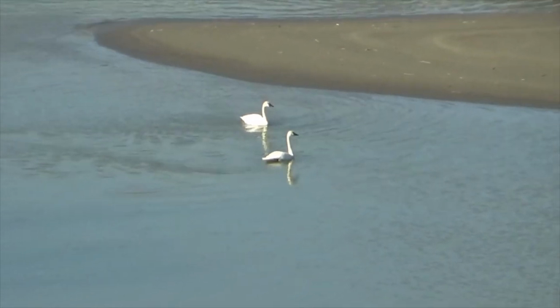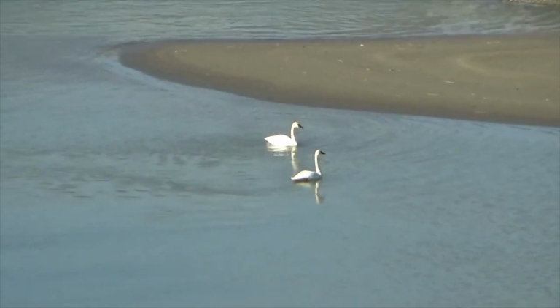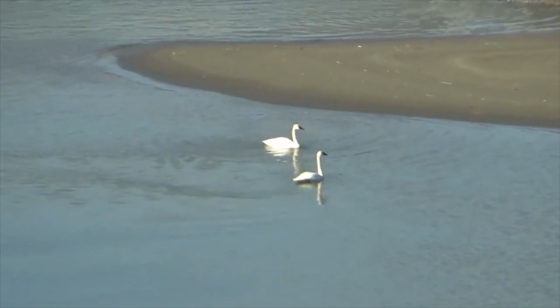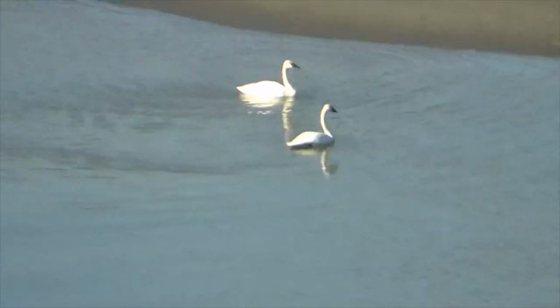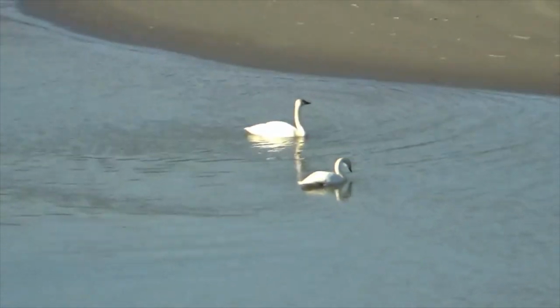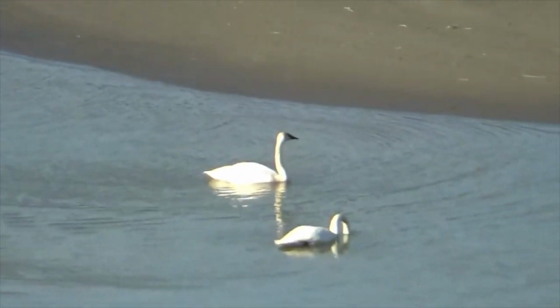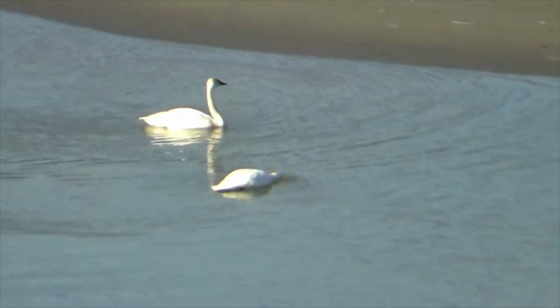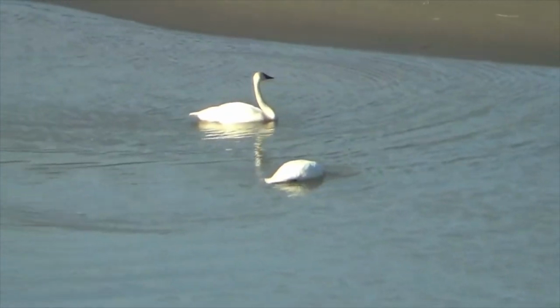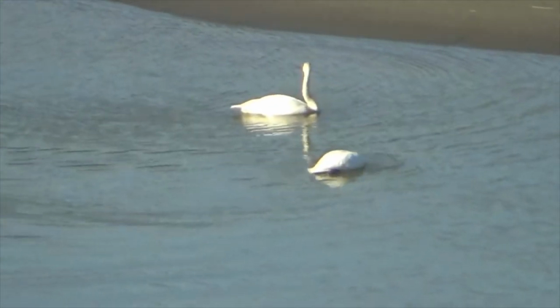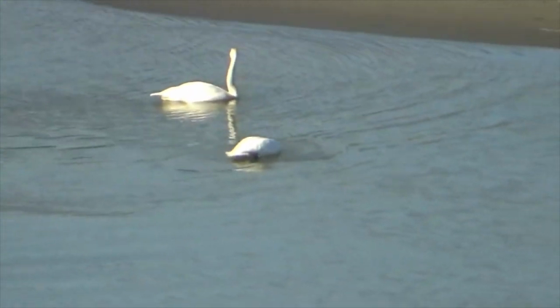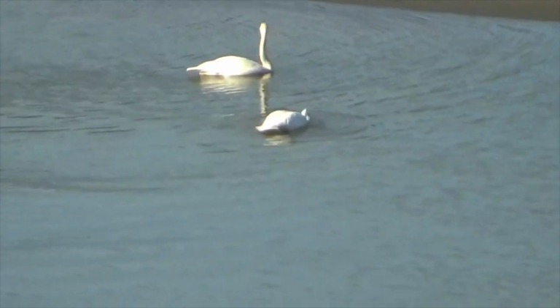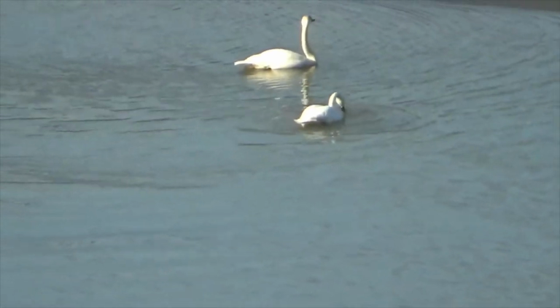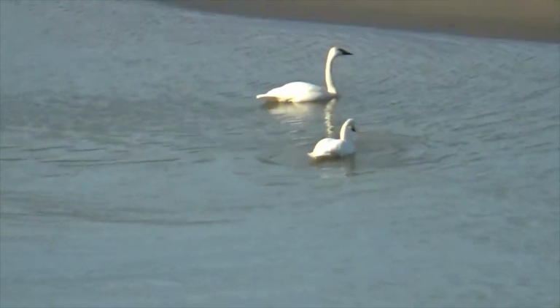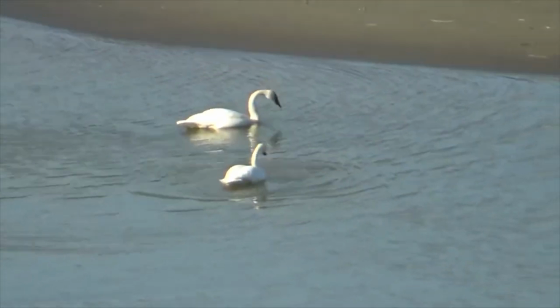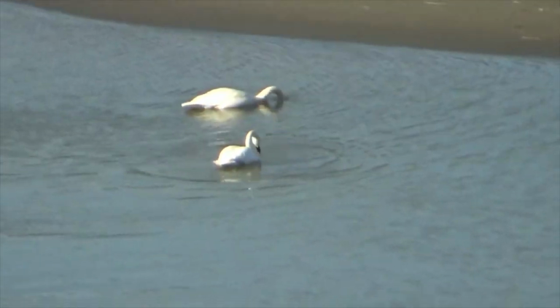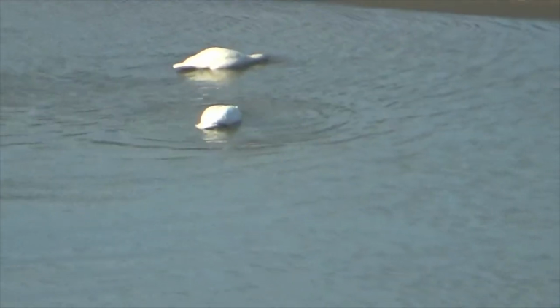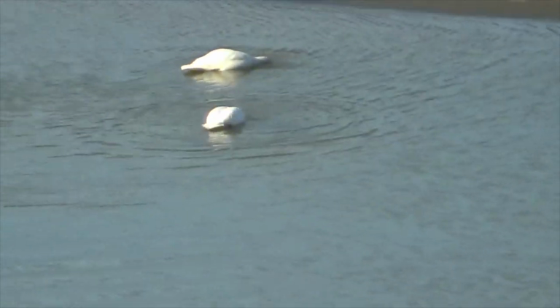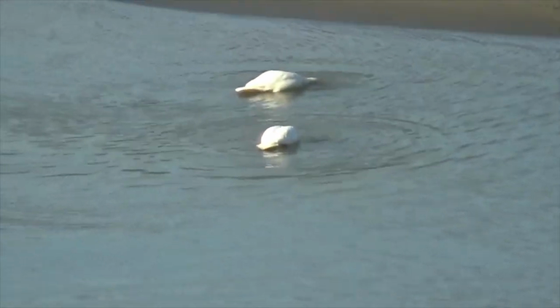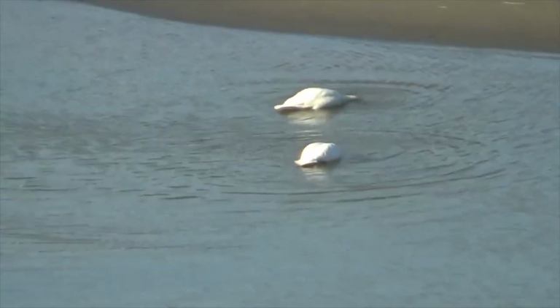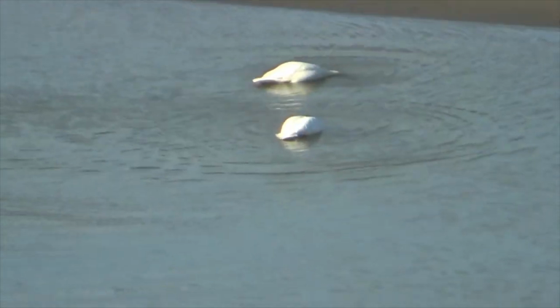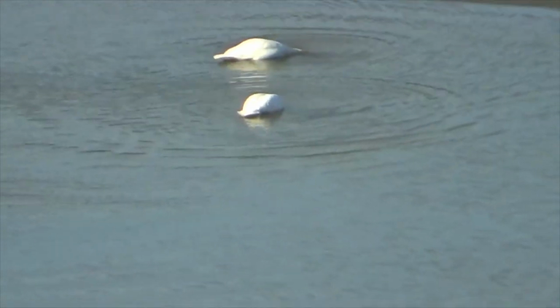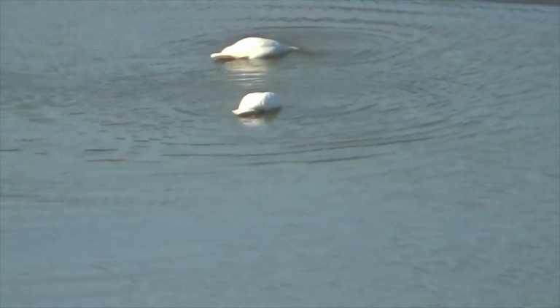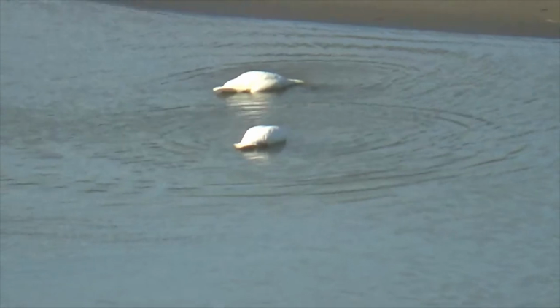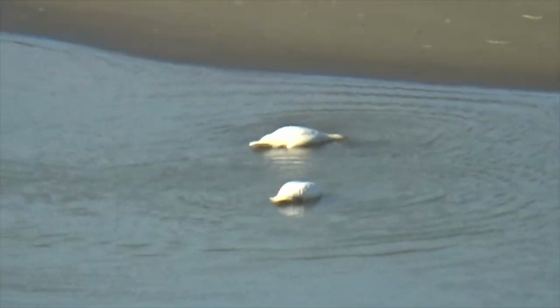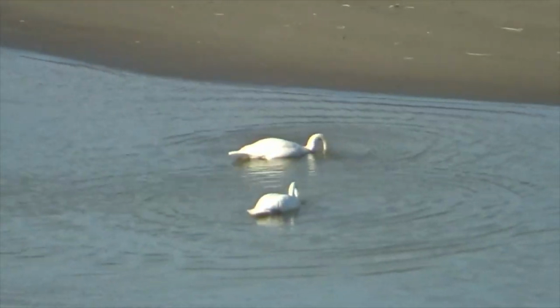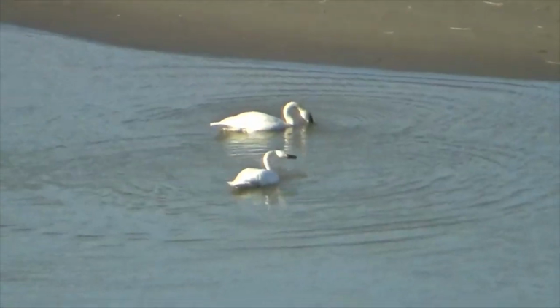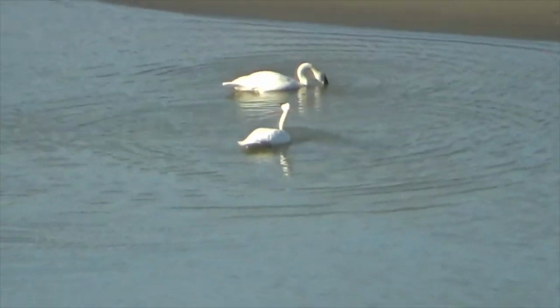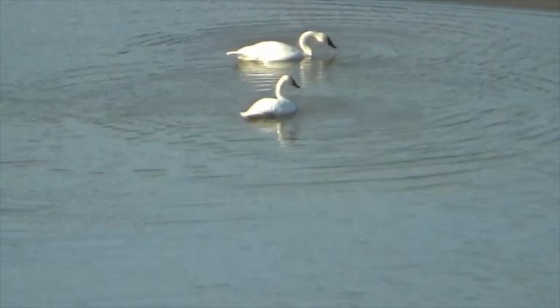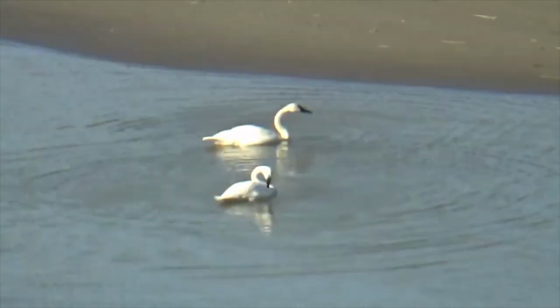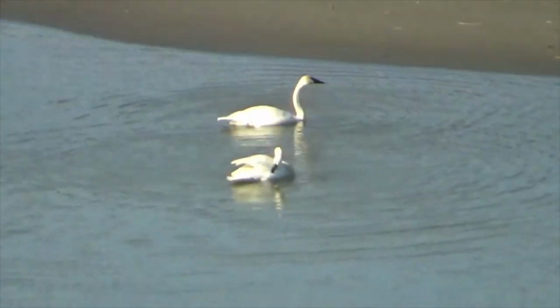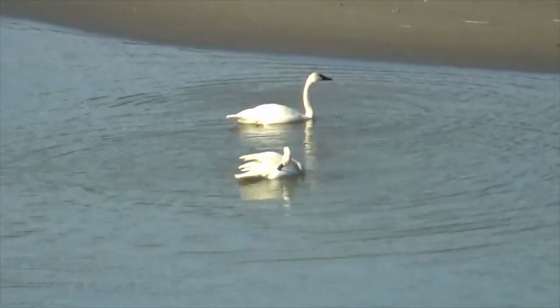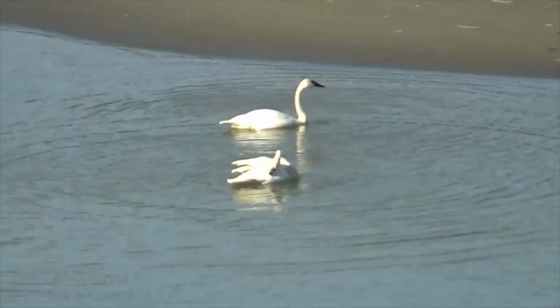Check this out, guys. Got a couple swans hanging out there. I think they're fishing. Anyway, they're just hanging out in front of our place here, doing whatever swans do.